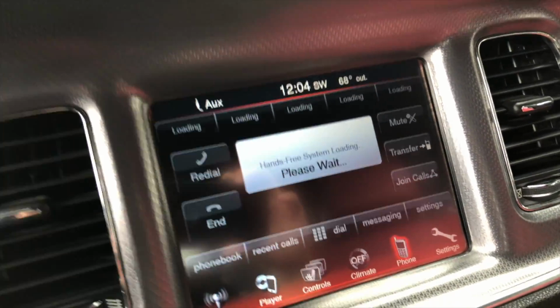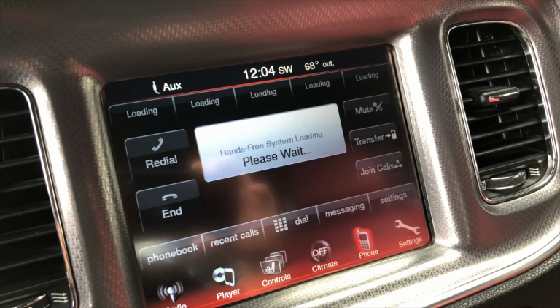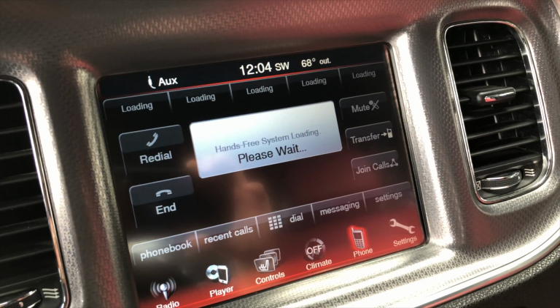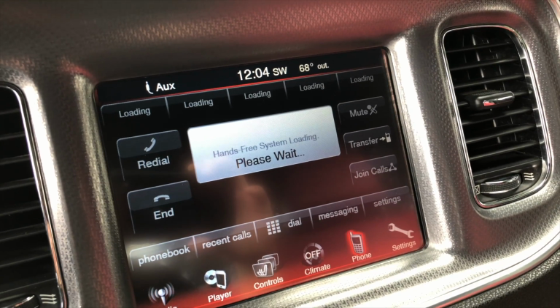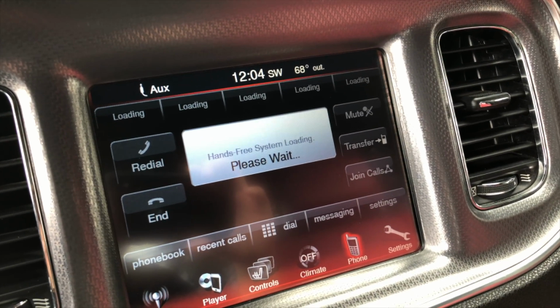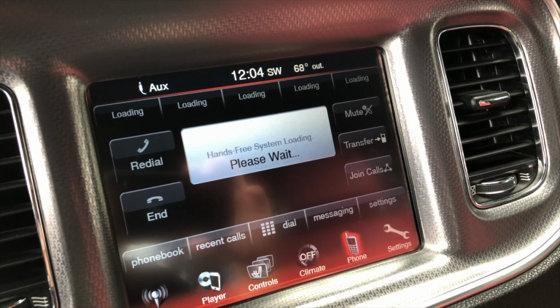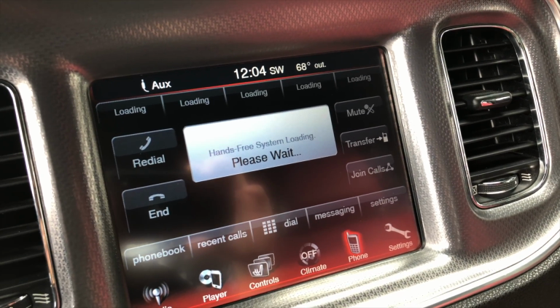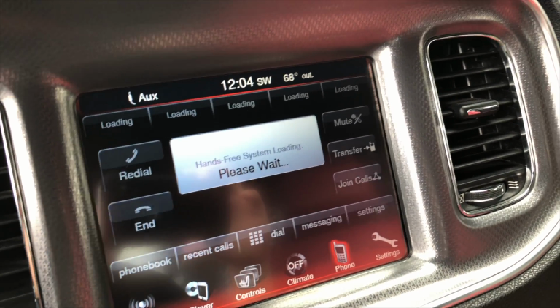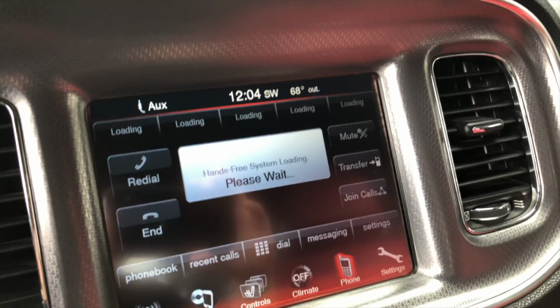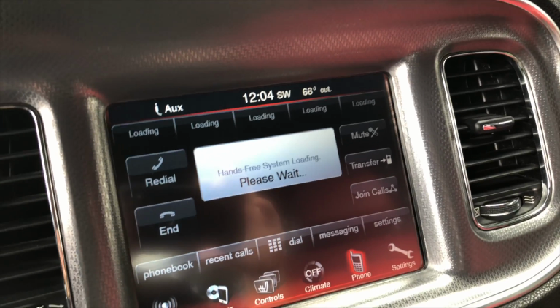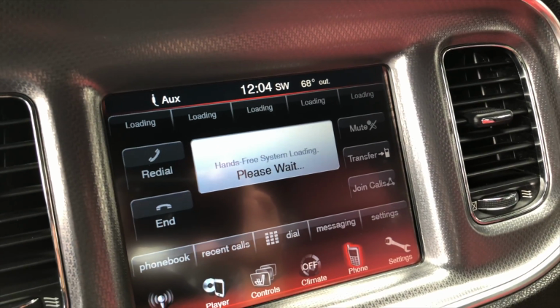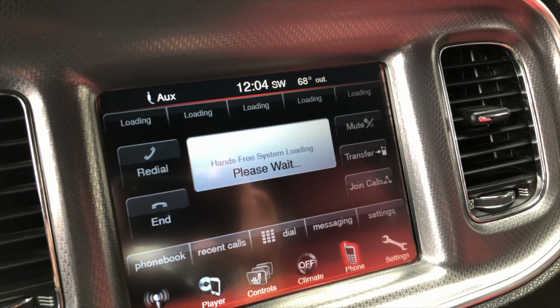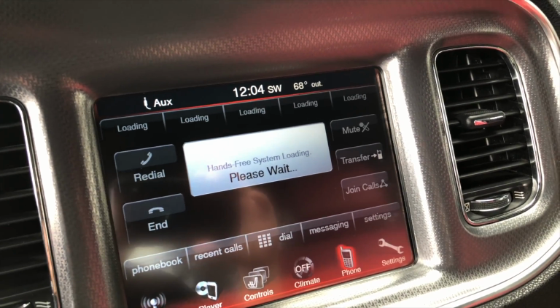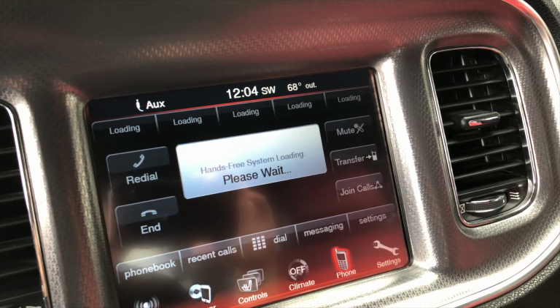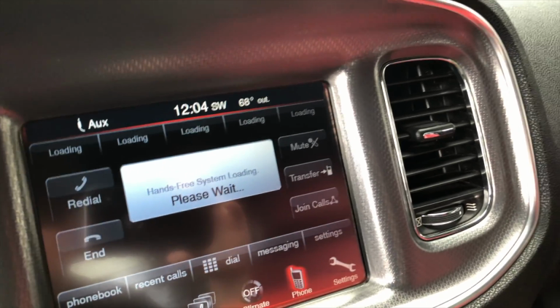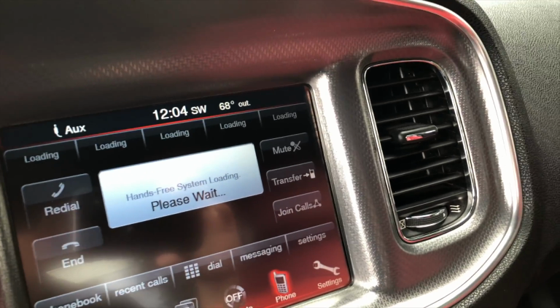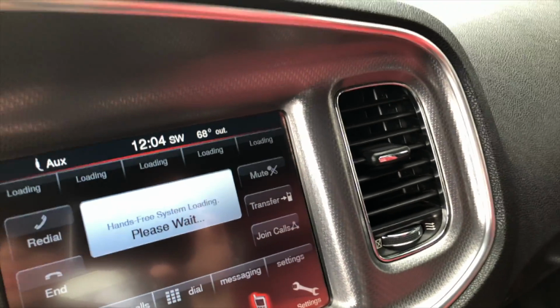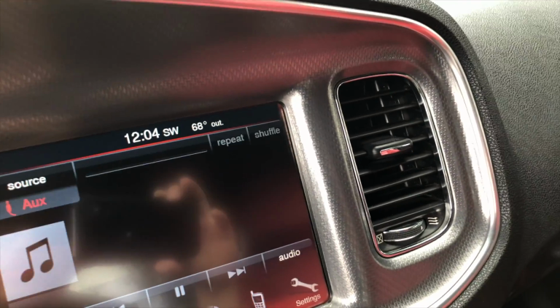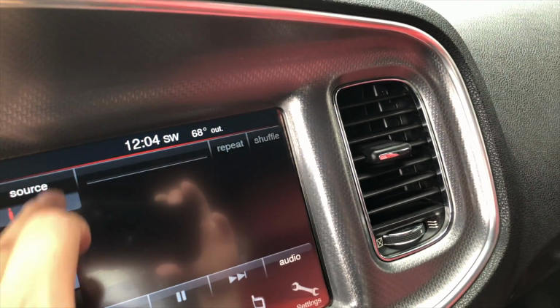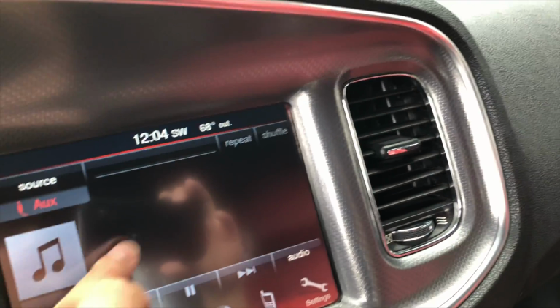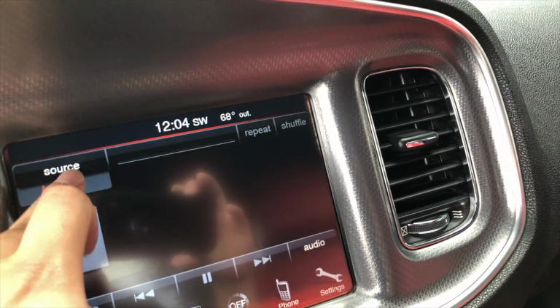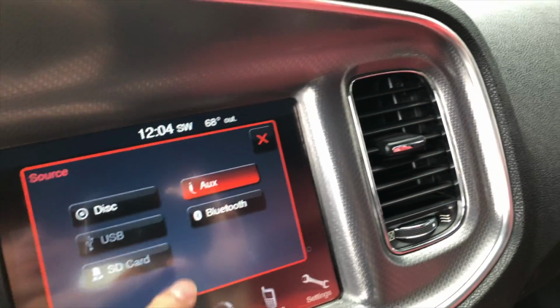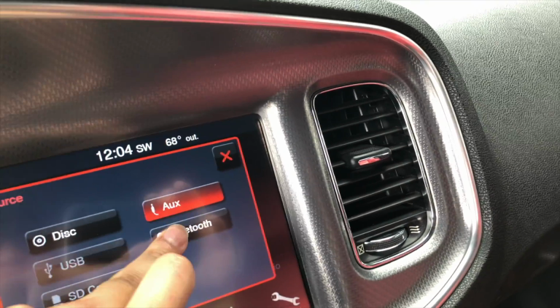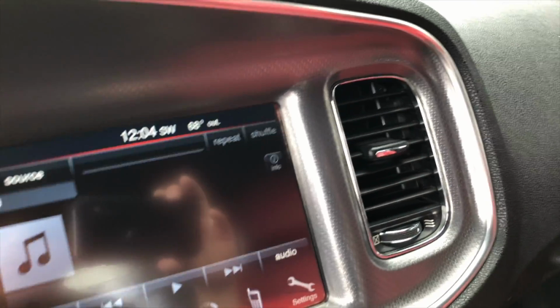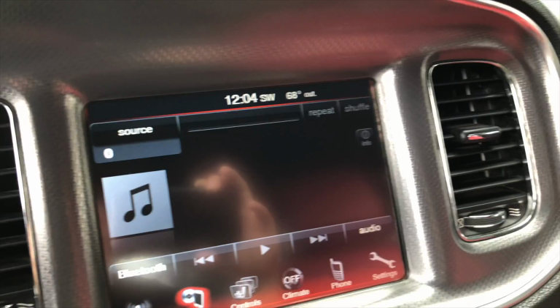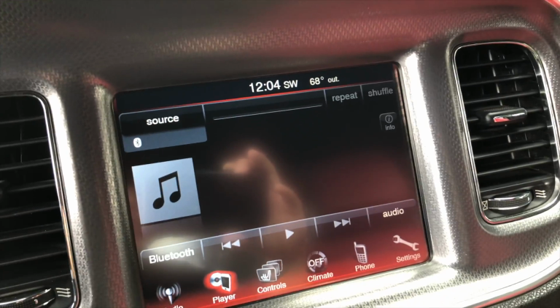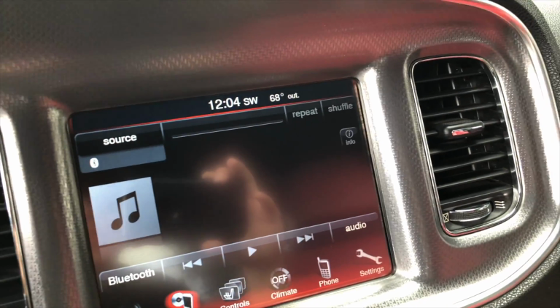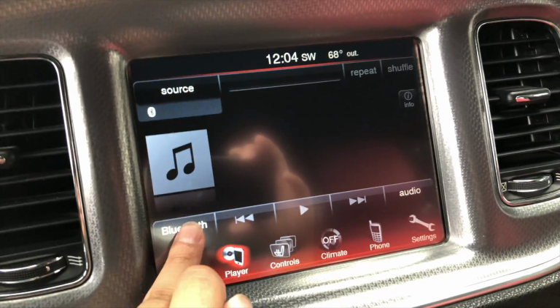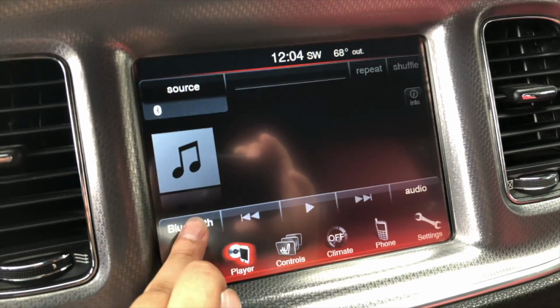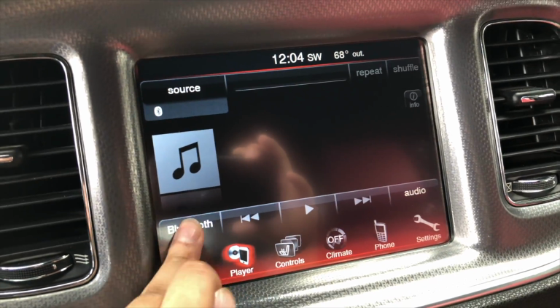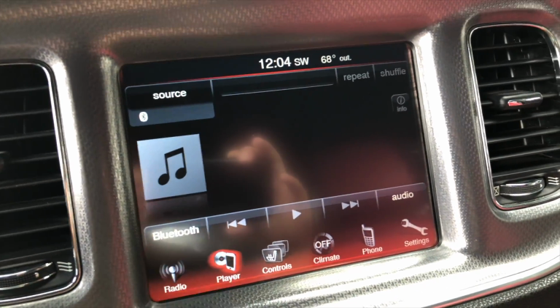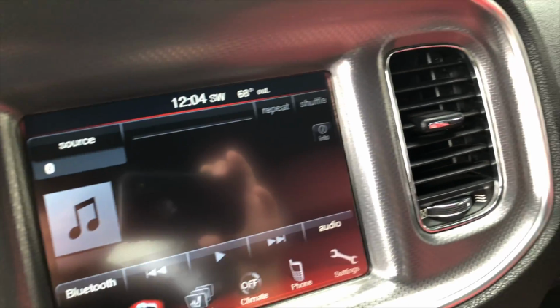As you can see, mine isn't working. That's all it does — it just says 'please wait for the hands-free system.' My Bluetooth doesn't even show up. It just stays like that and I can't click on the Bluetooth or anything.